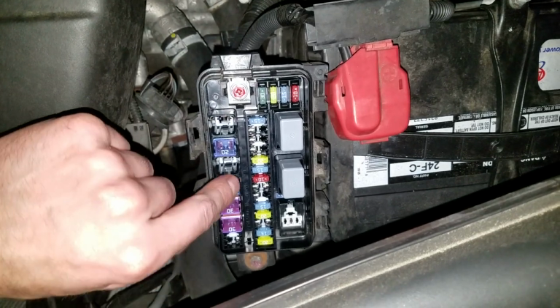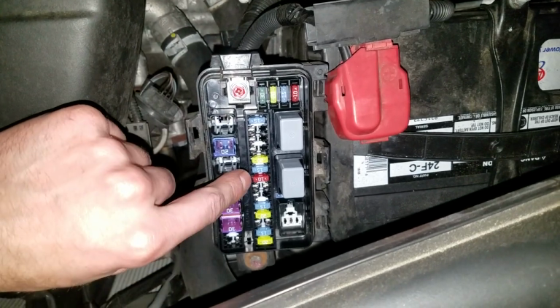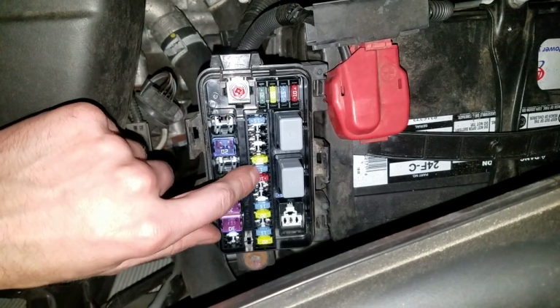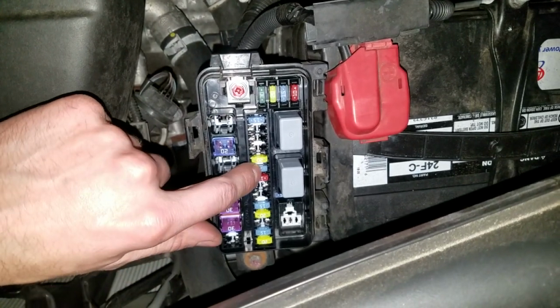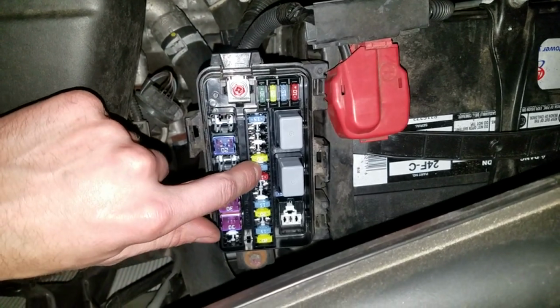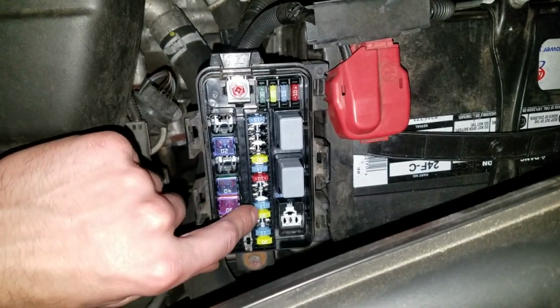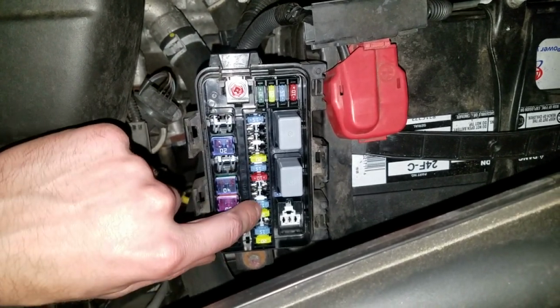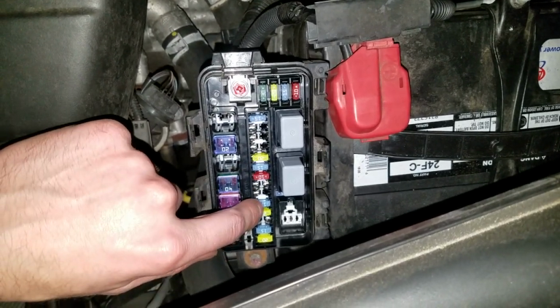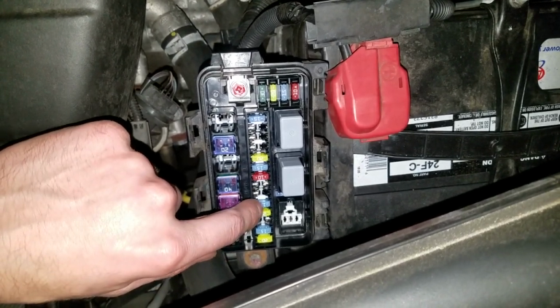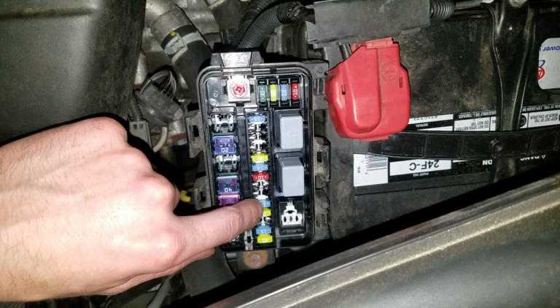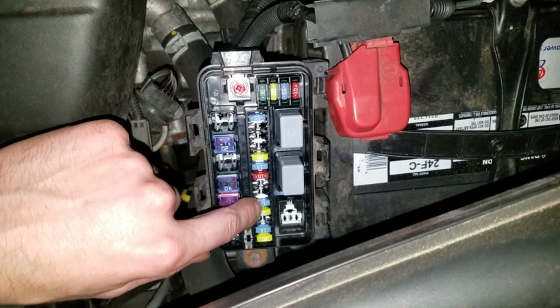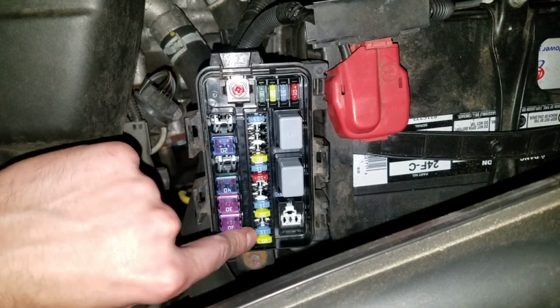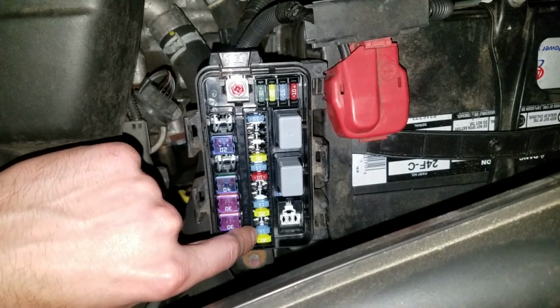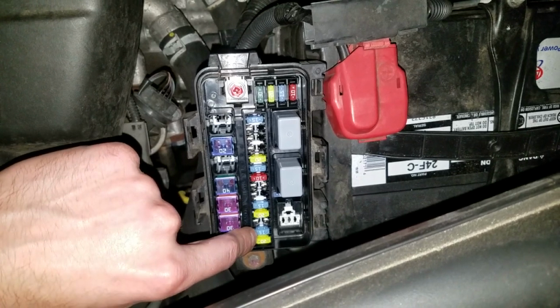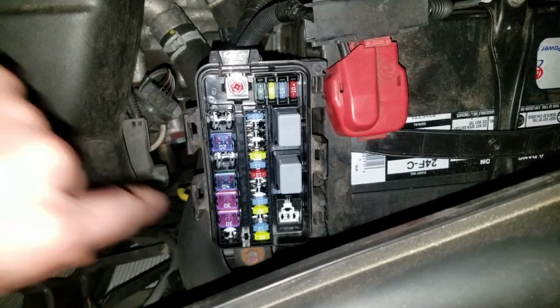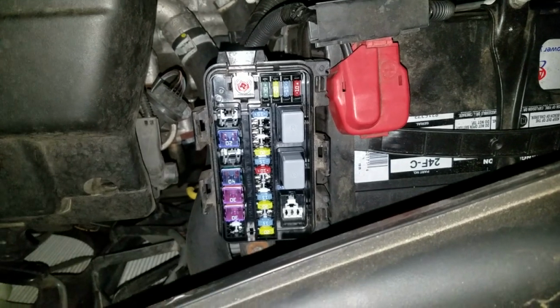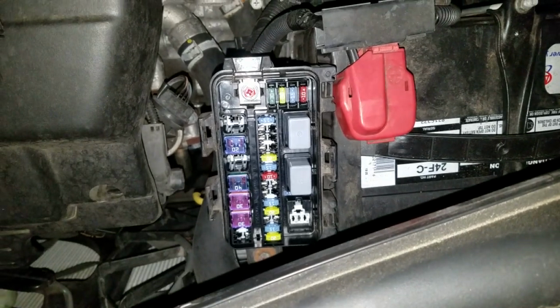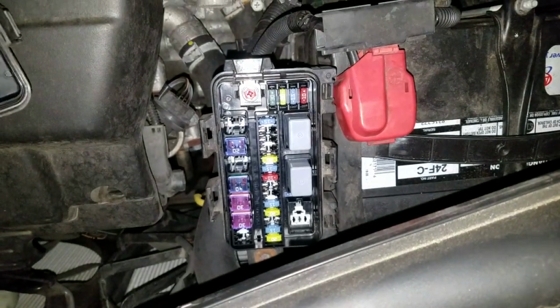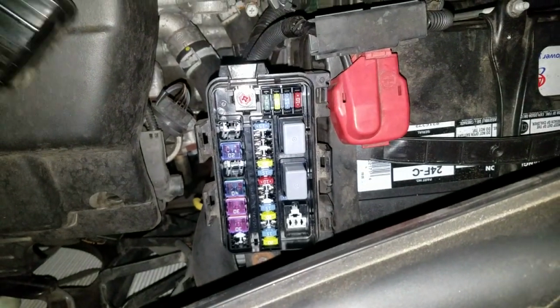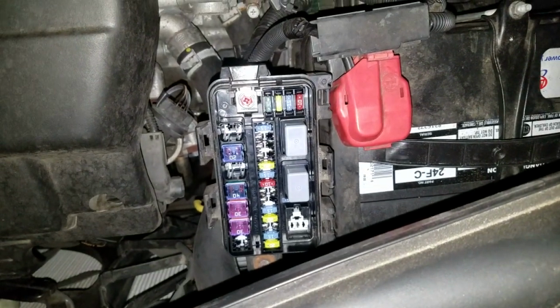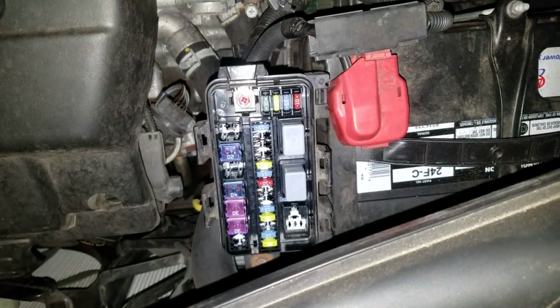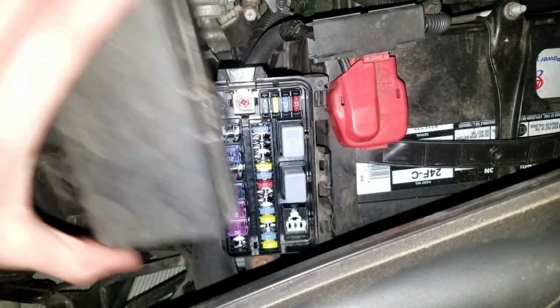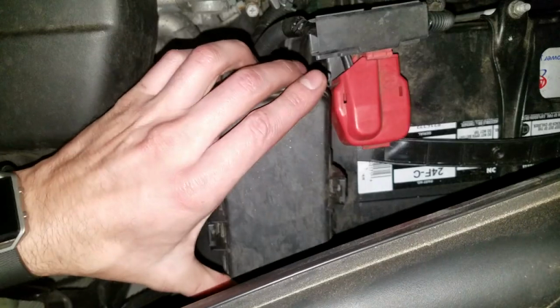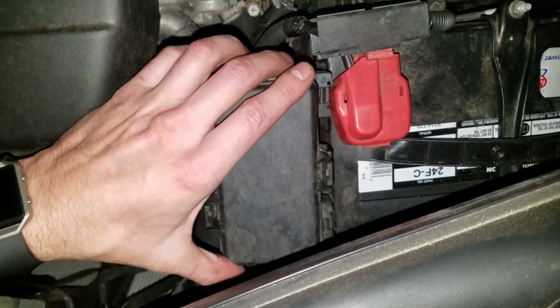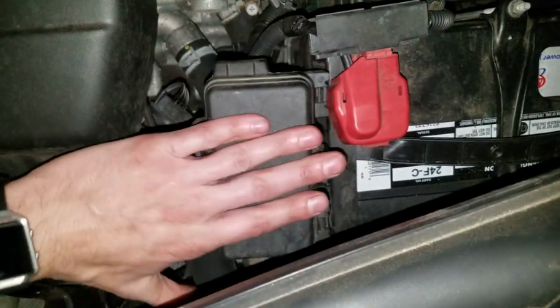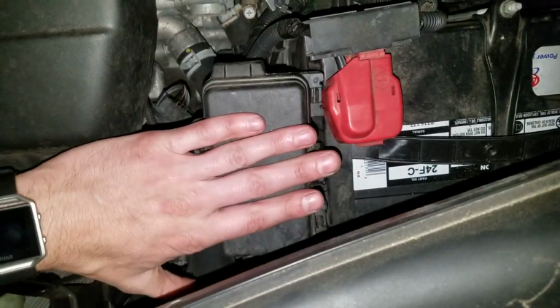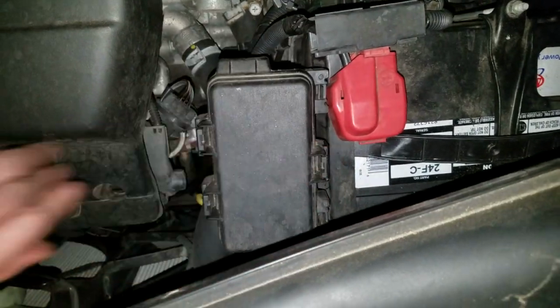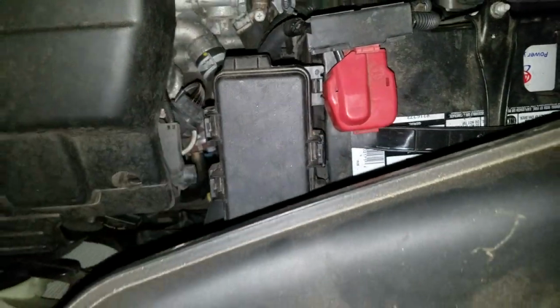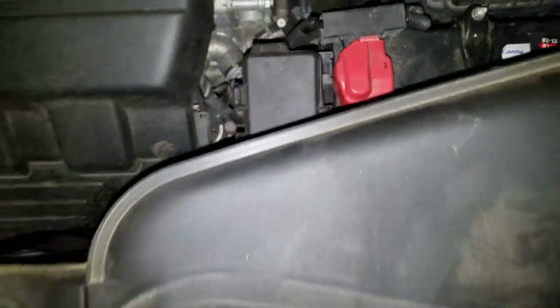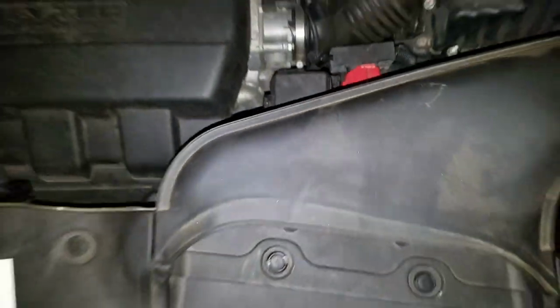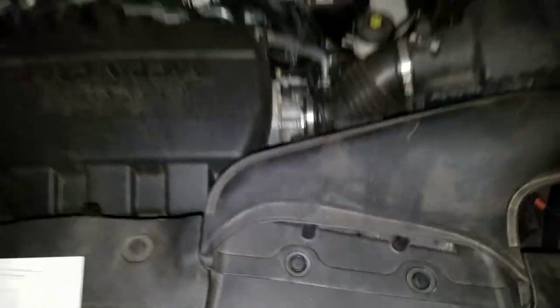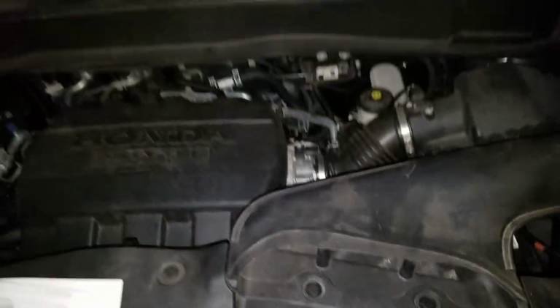So again: rear, middle in the center console, and in the front. When you're done messing with the fuses, pop it on like so. Let me know if you guys have any questions.